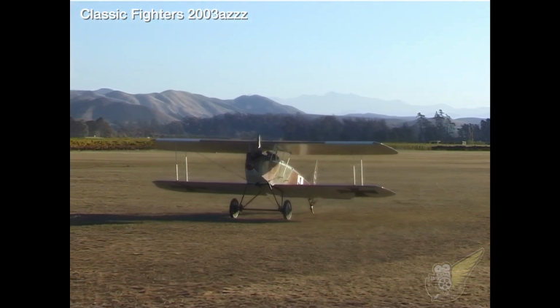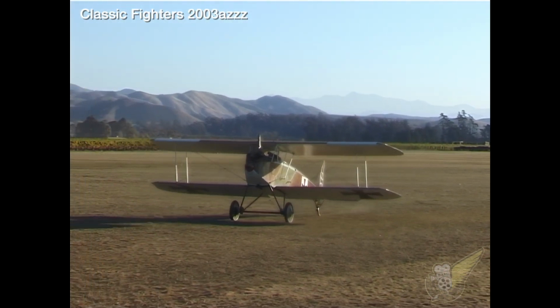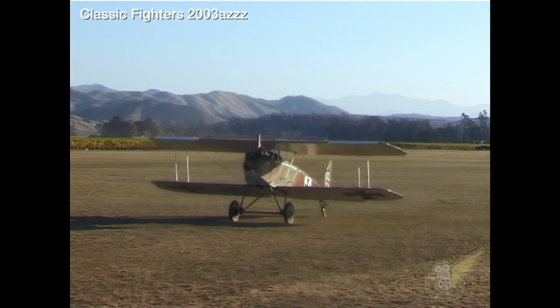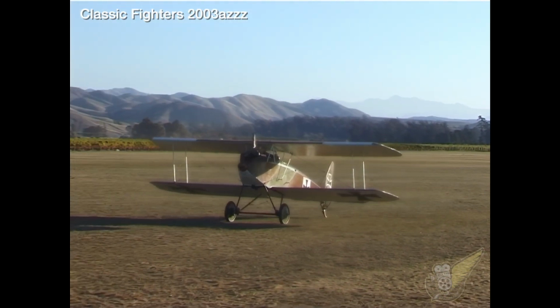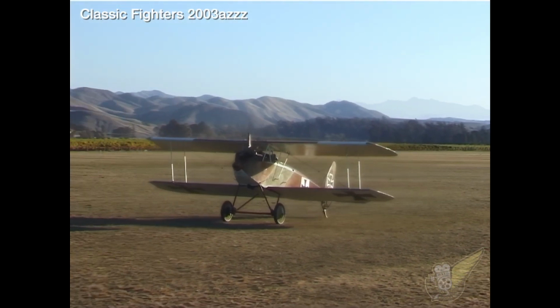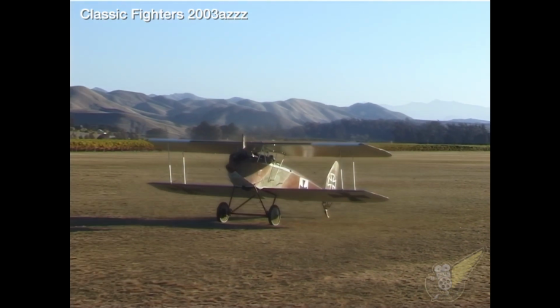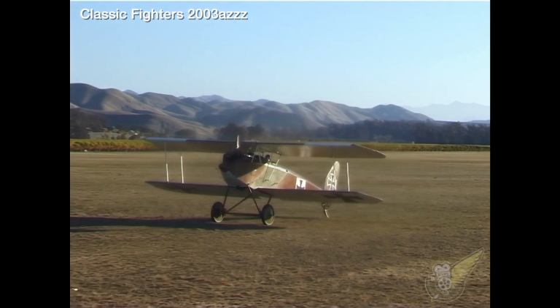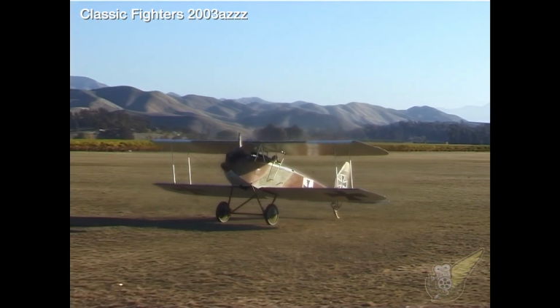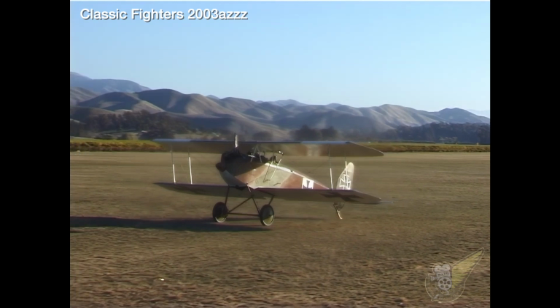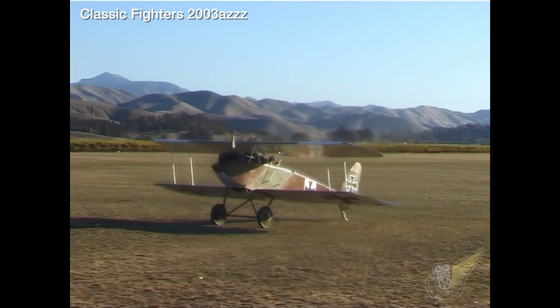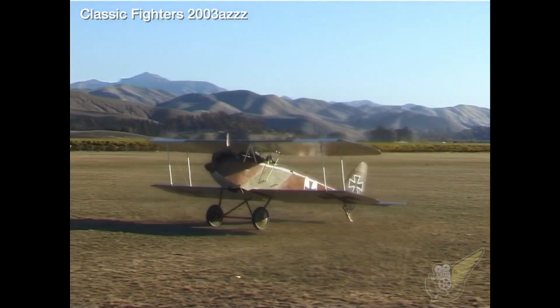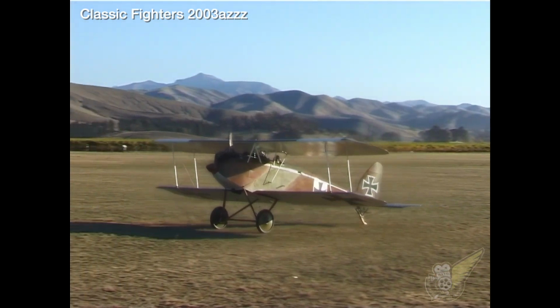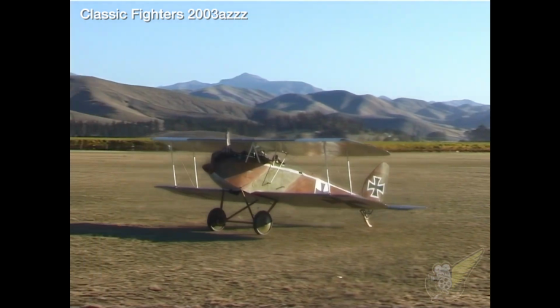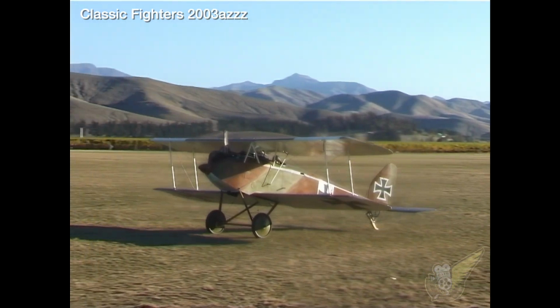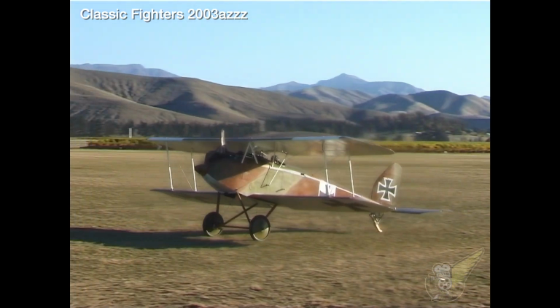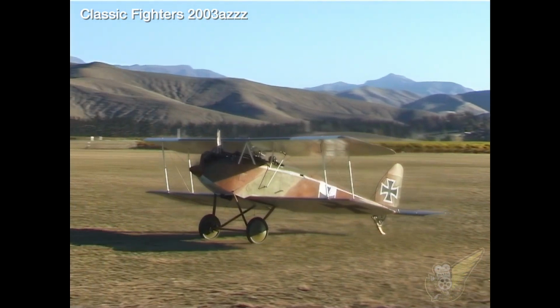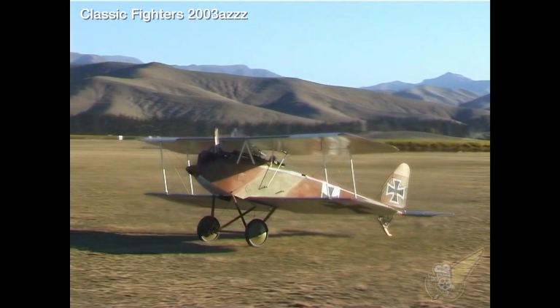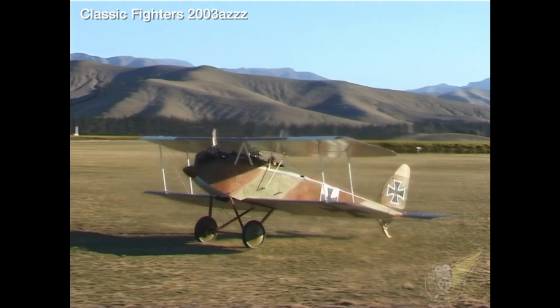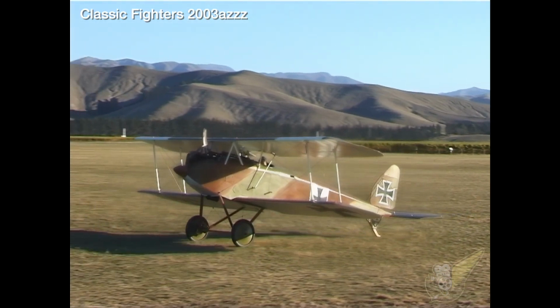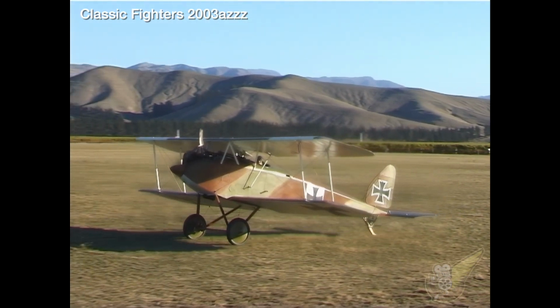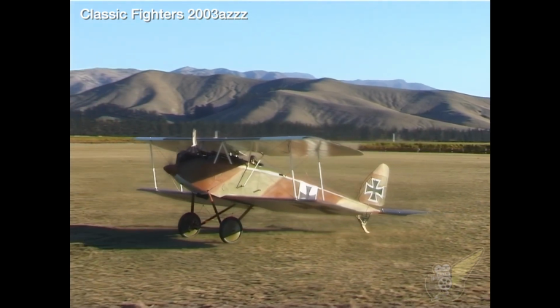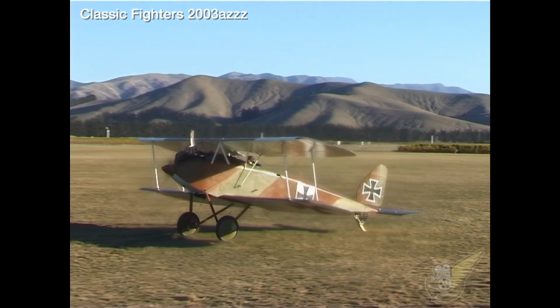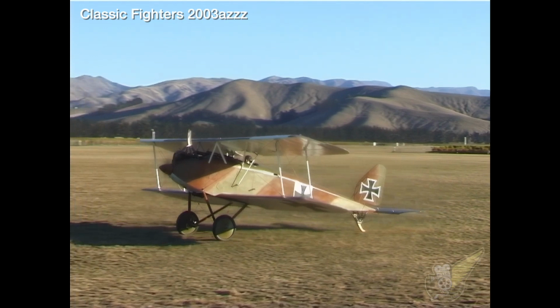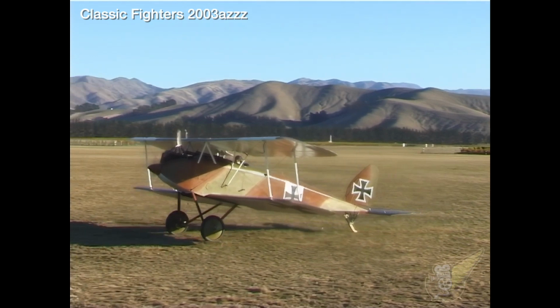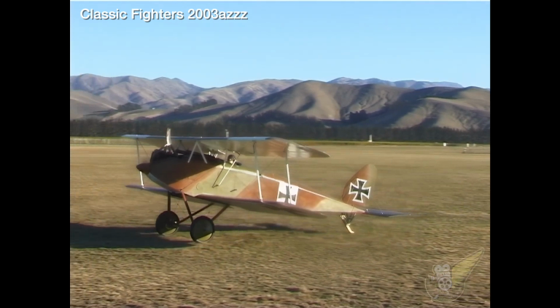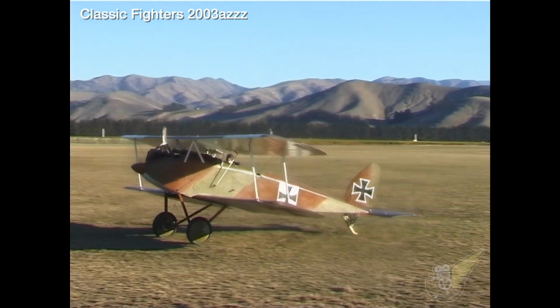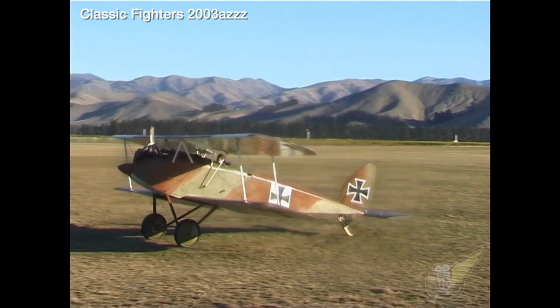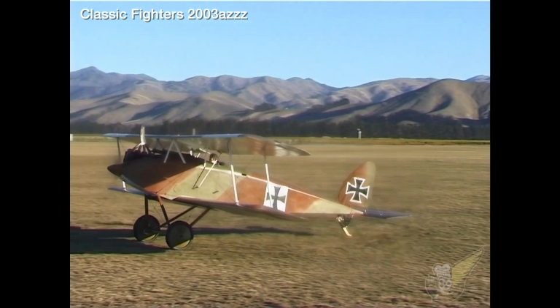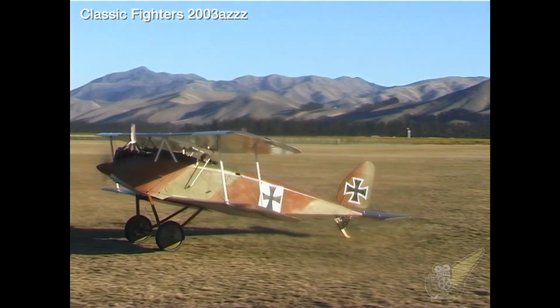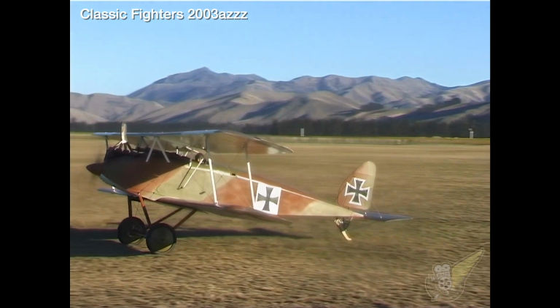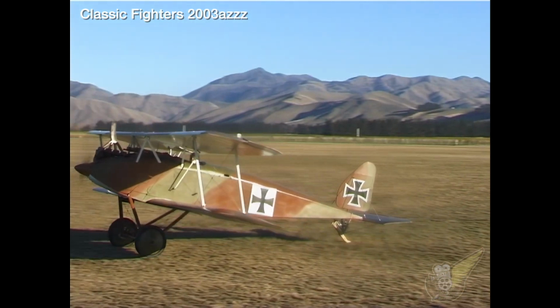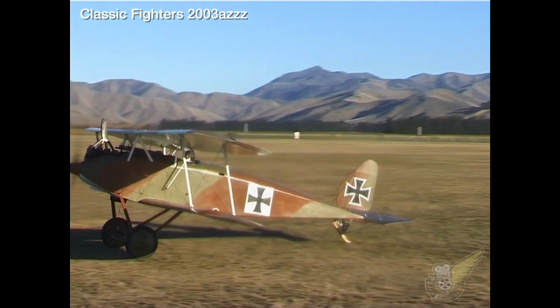As little is known about the few aircraft actually built, this aircraft is finished in a generic Imperial German Air Service camouflage scheme and is not representative of a particular pilot.